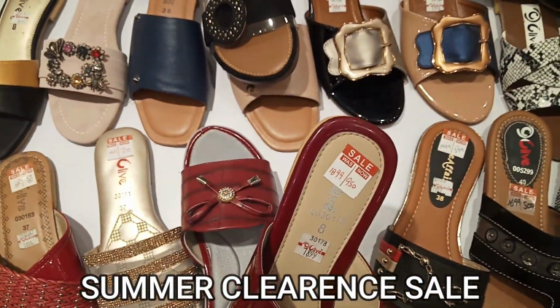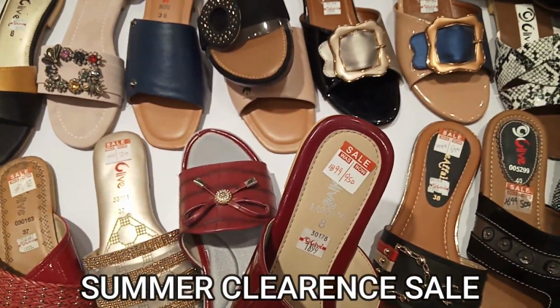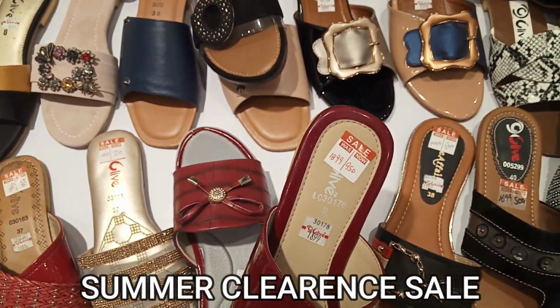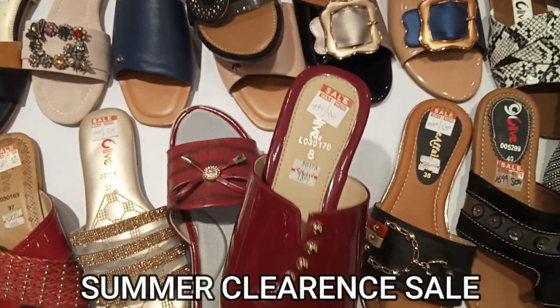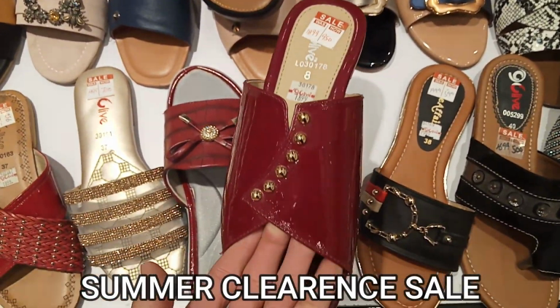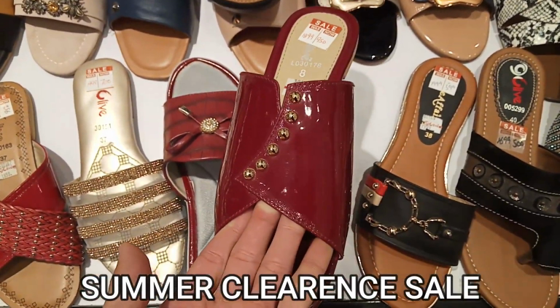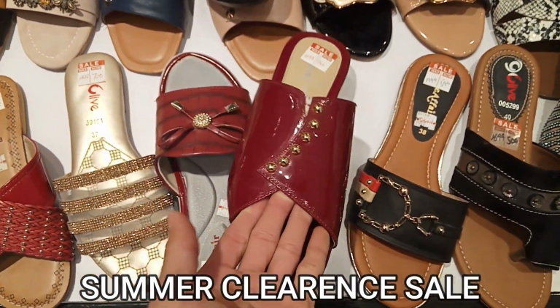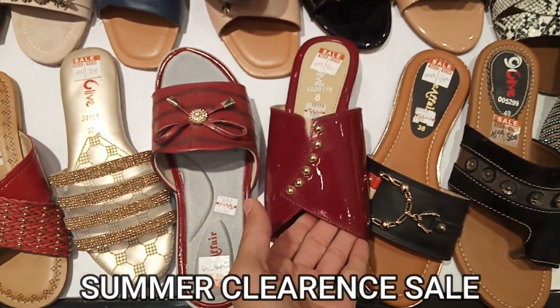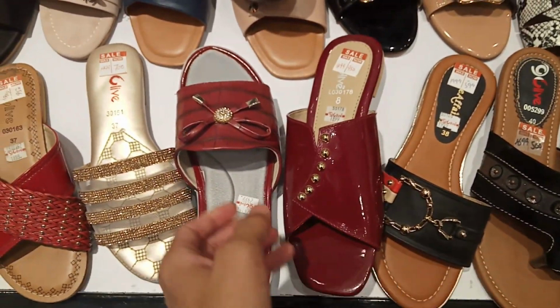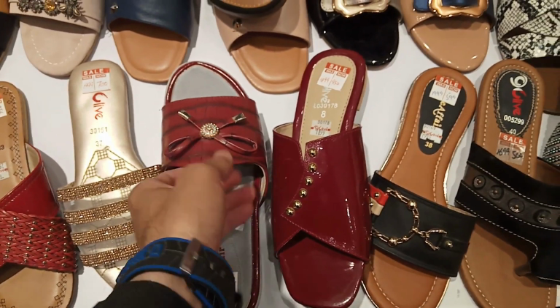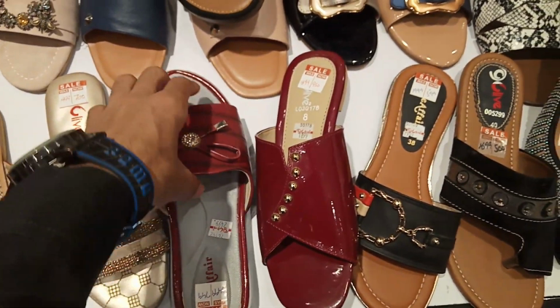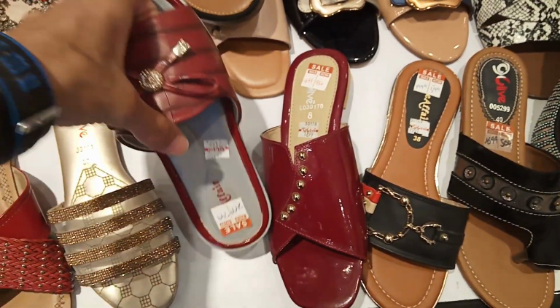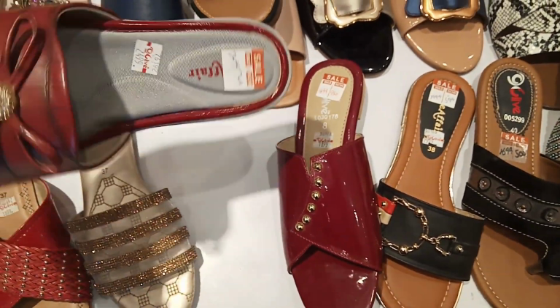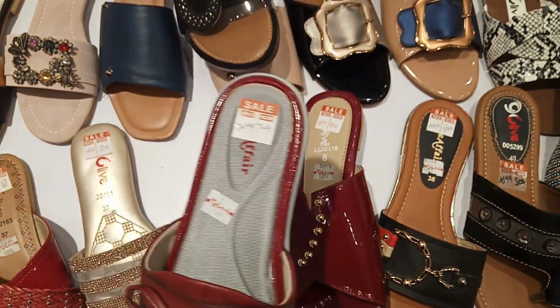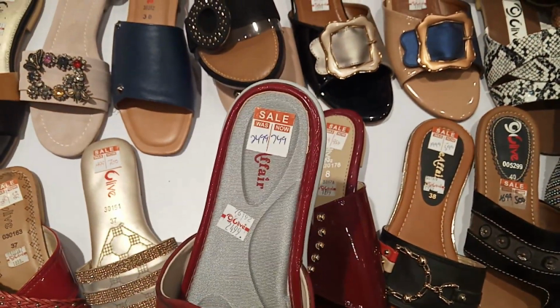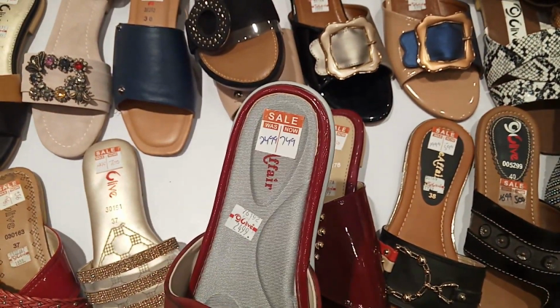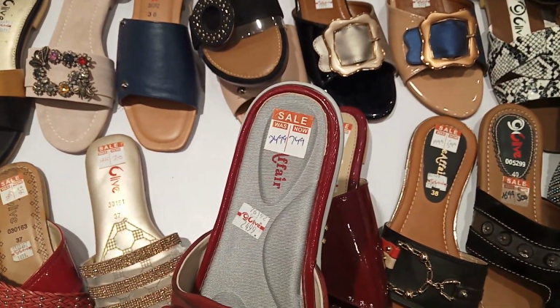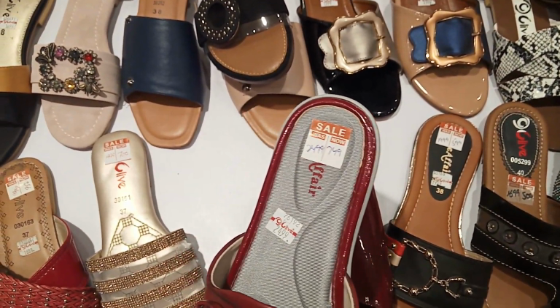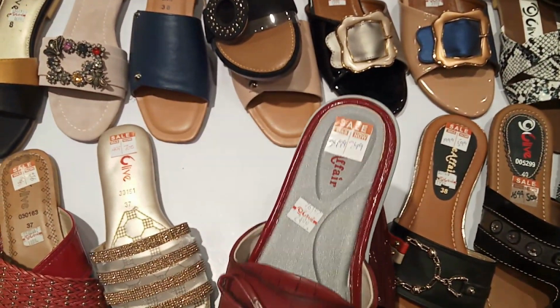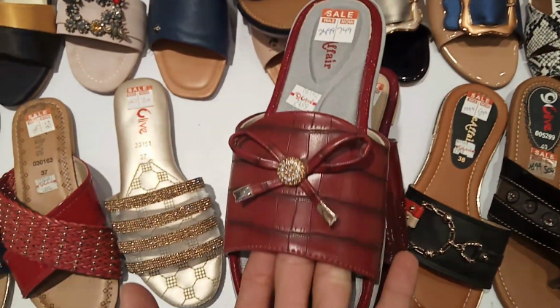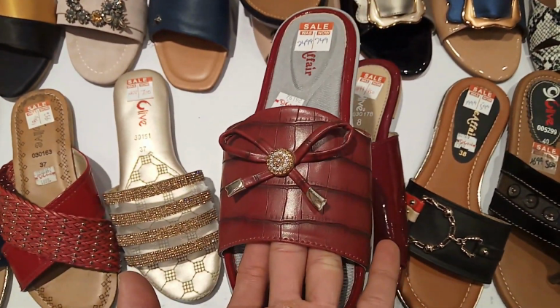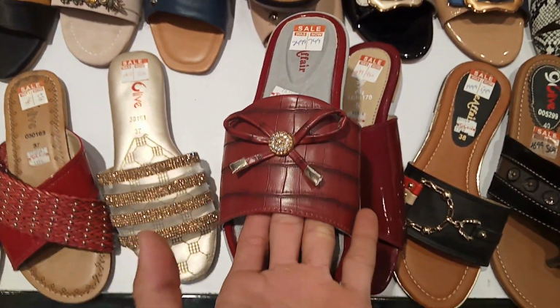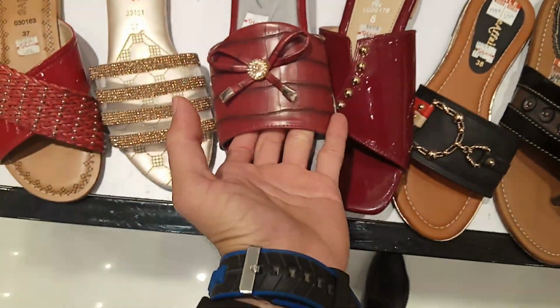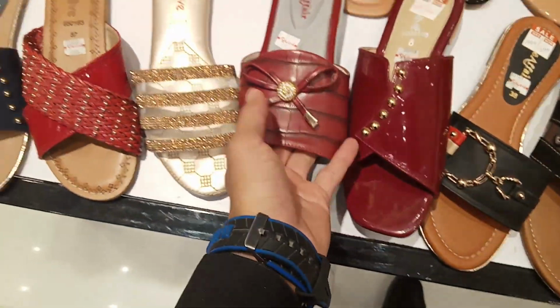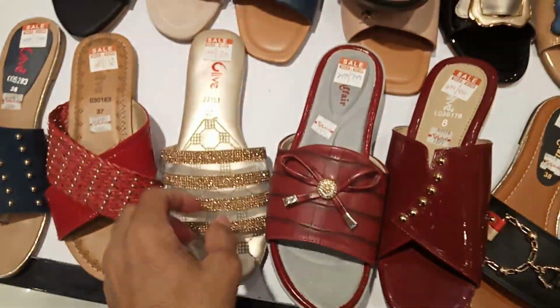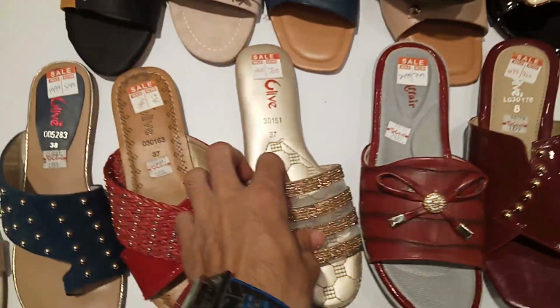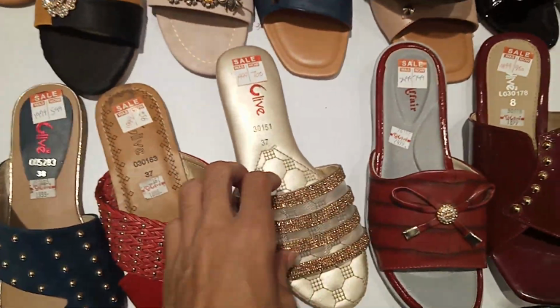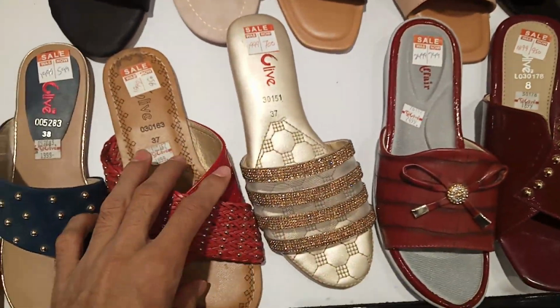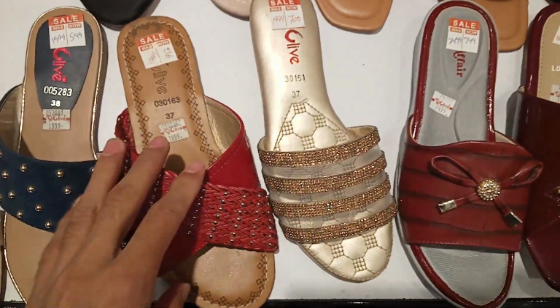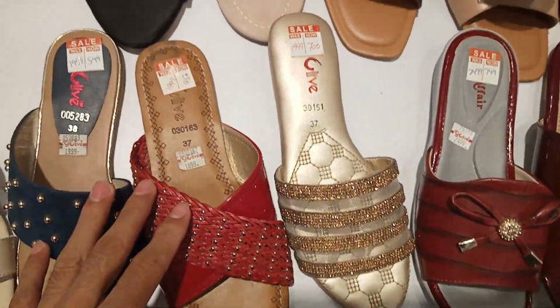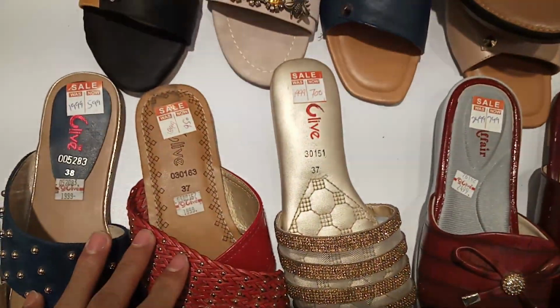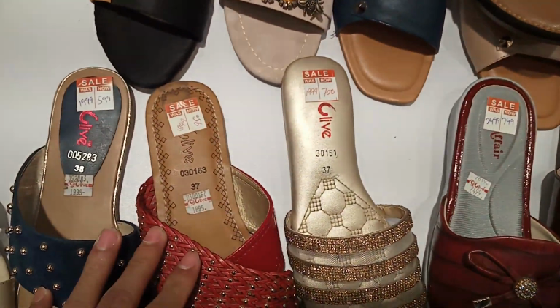So guys, in this video I have mentioned all the price range. Some viewers will doubt what the price is, so I will show you all the price range.